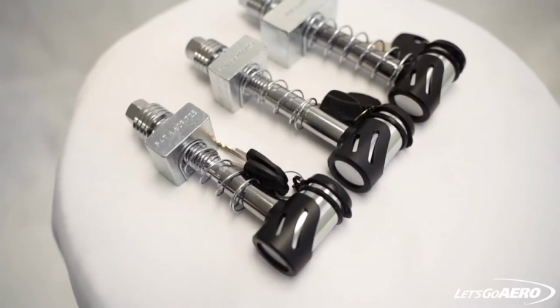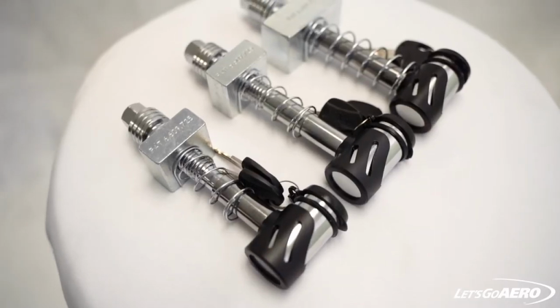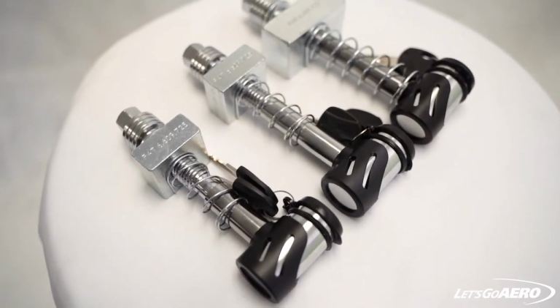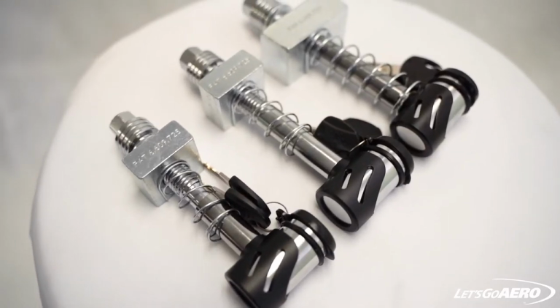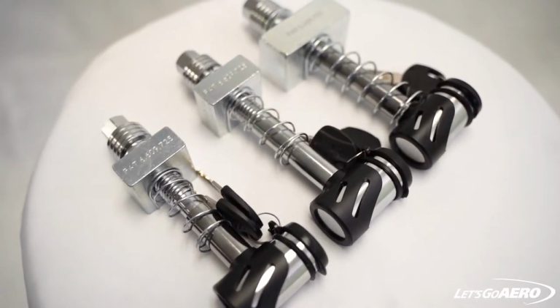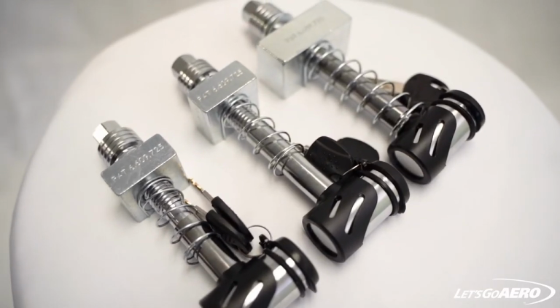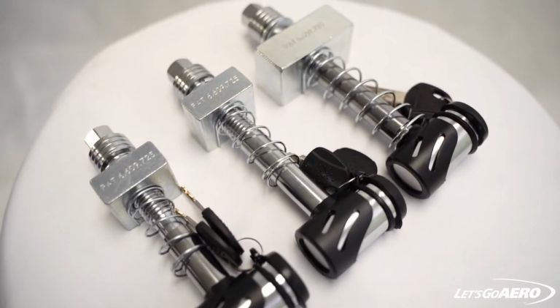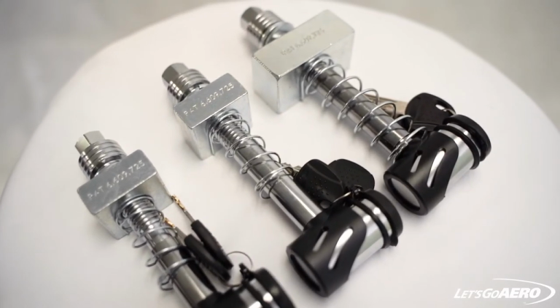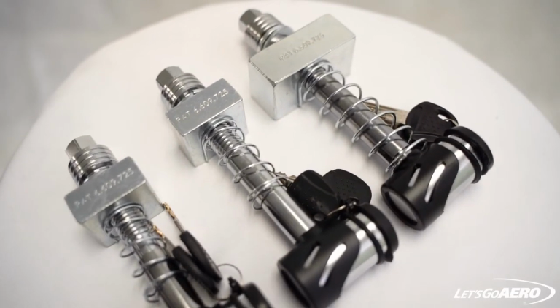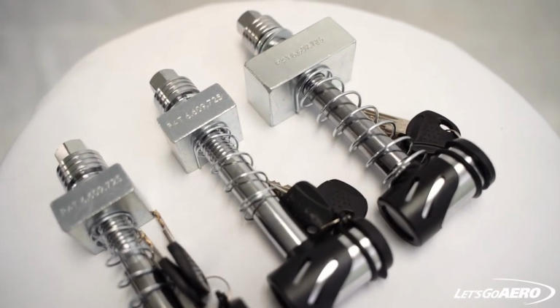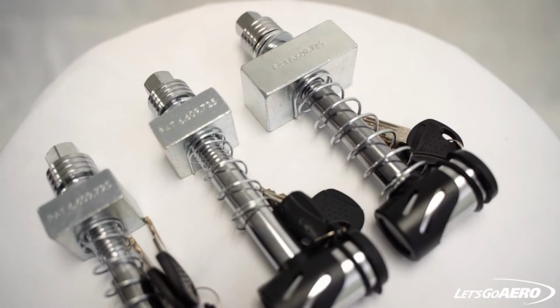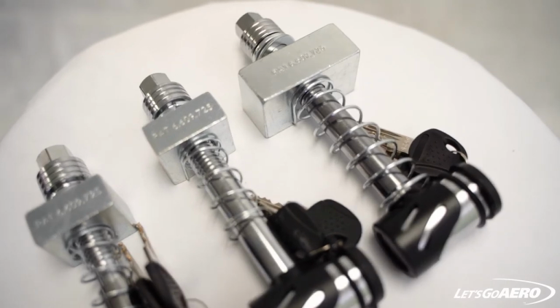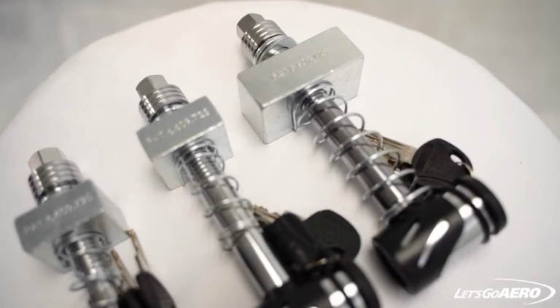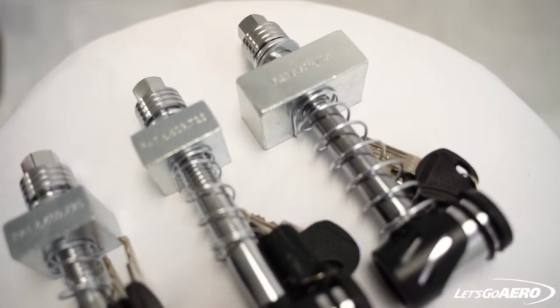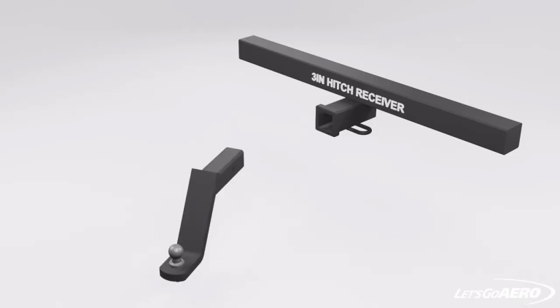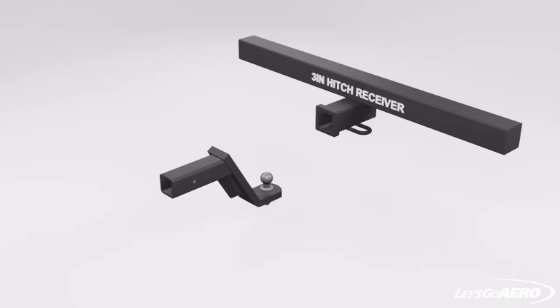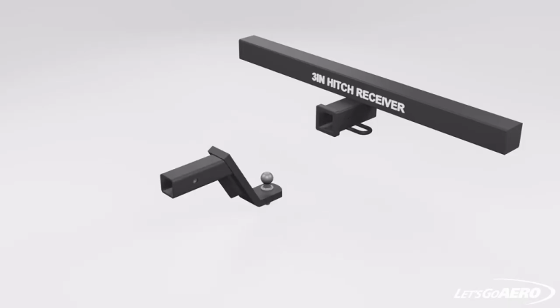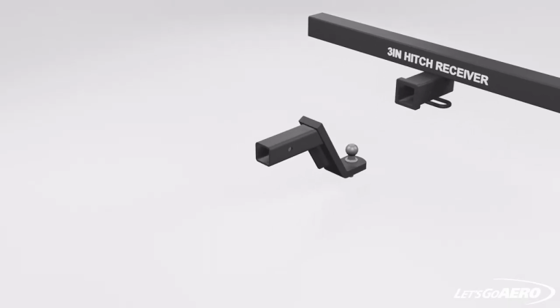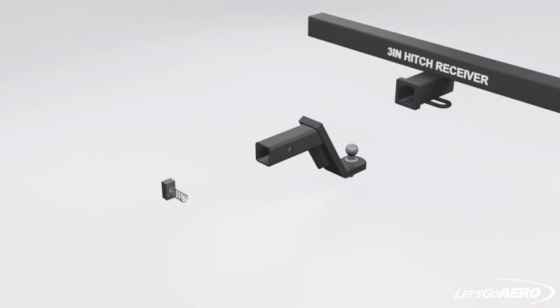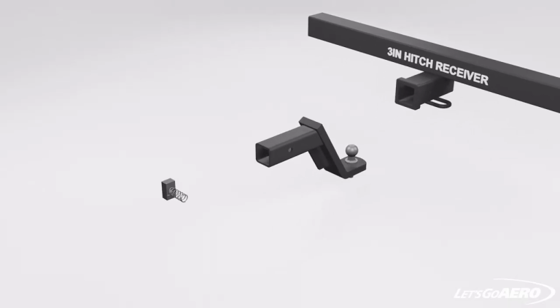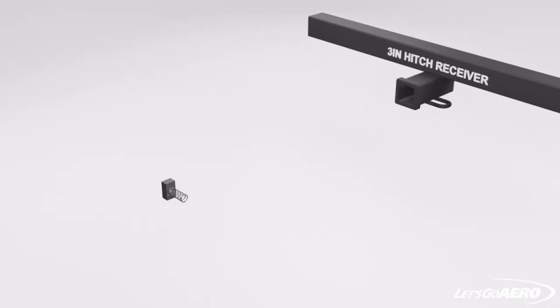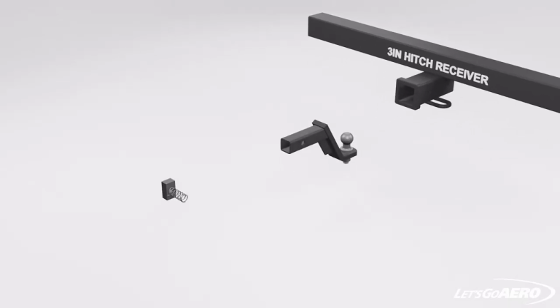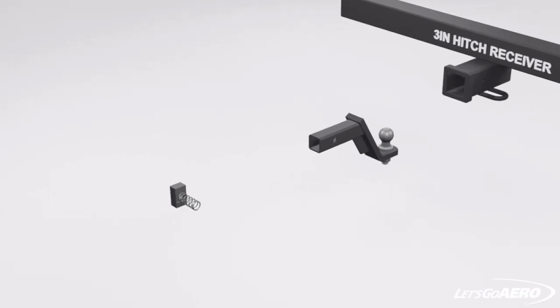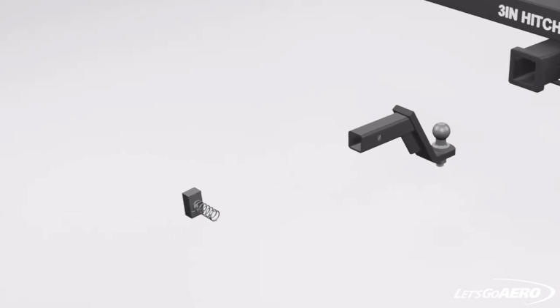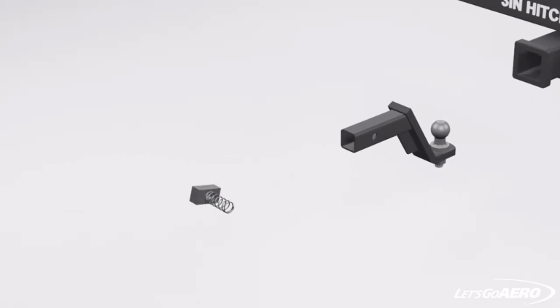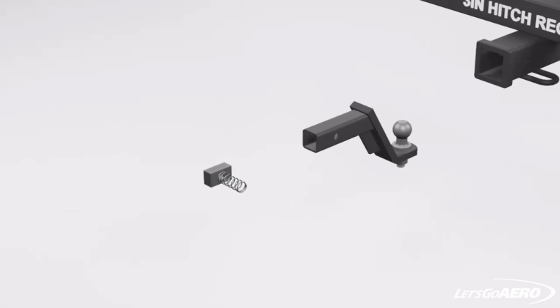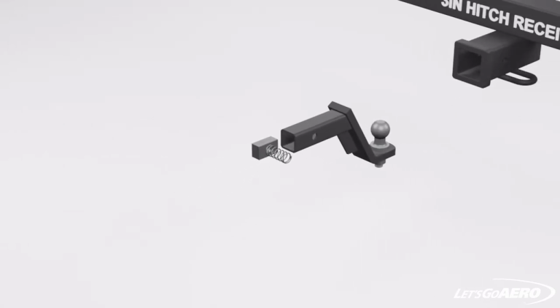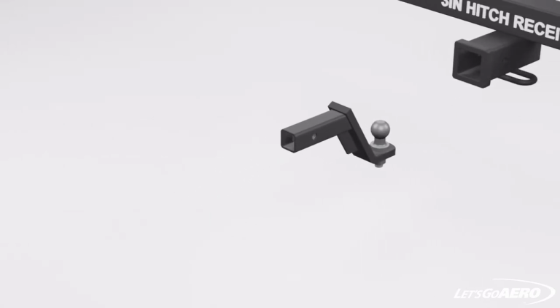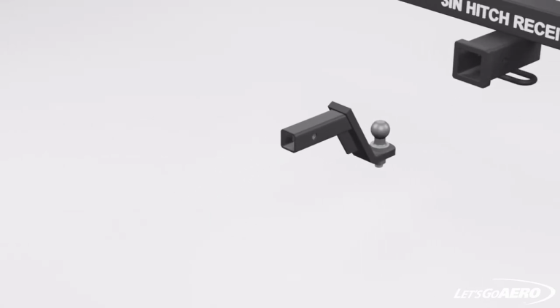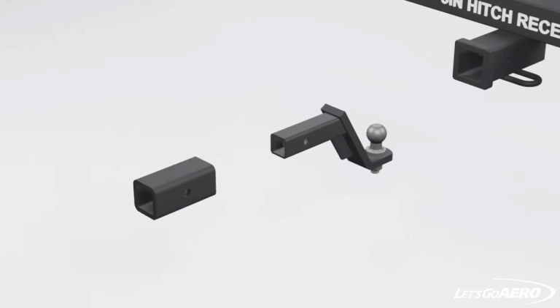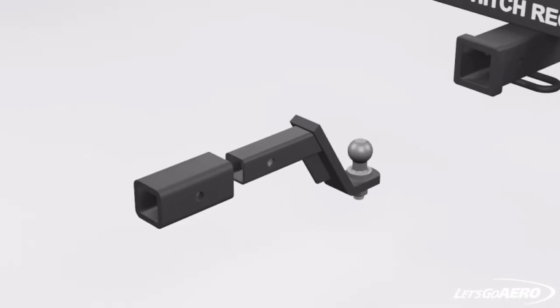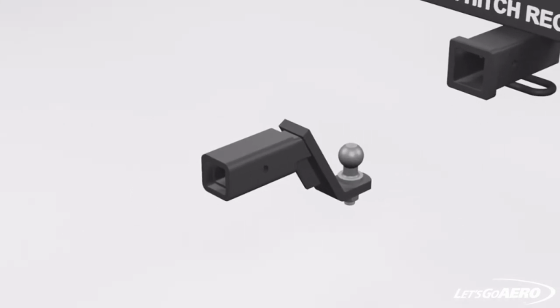Let's Go Aero's Silent Hitchpins come in 3 different sizes for hitches of 2 inch, 2.5 inch, and 3 inches. The latest model, the 3-inch Silent Hitchpin, is designed to have the spring nut block turn 90 degrees to fit all different size hitches and accessories.